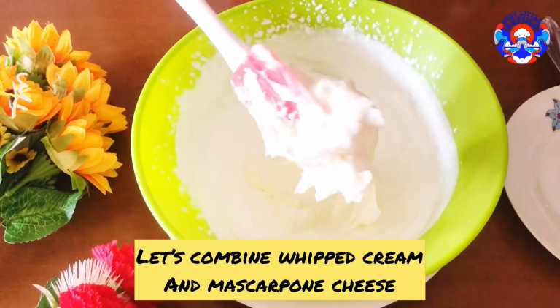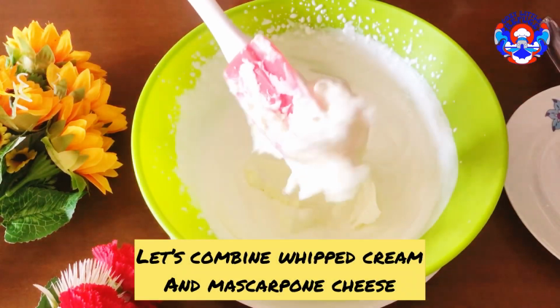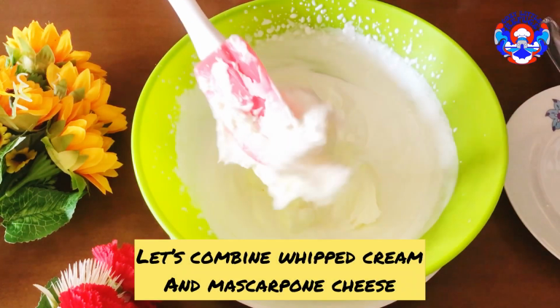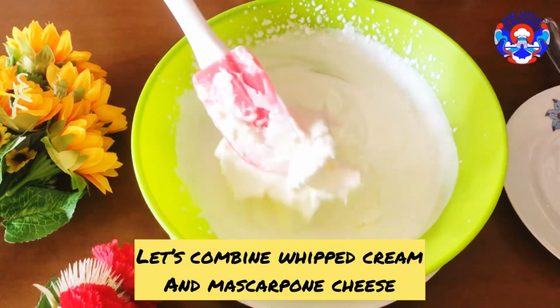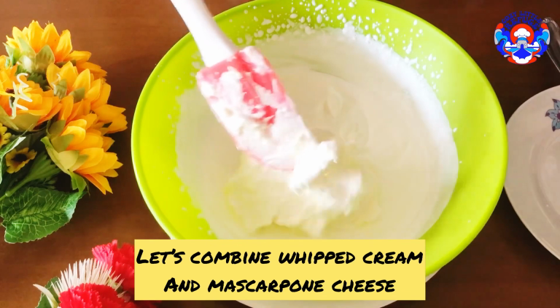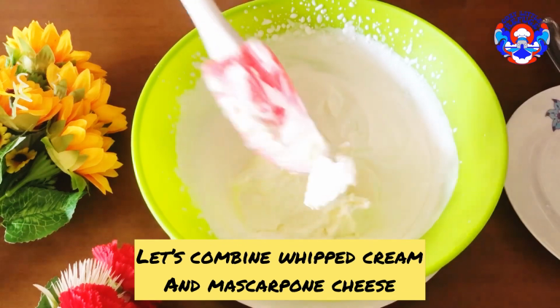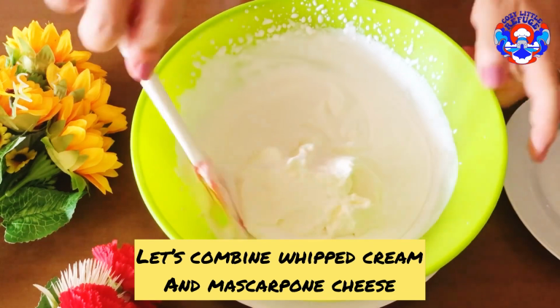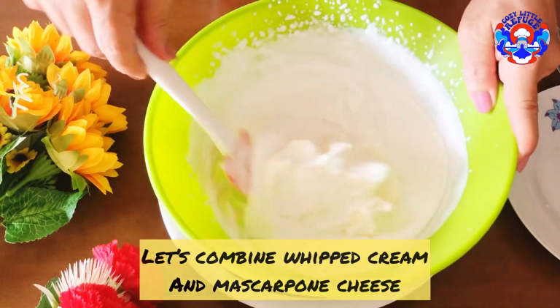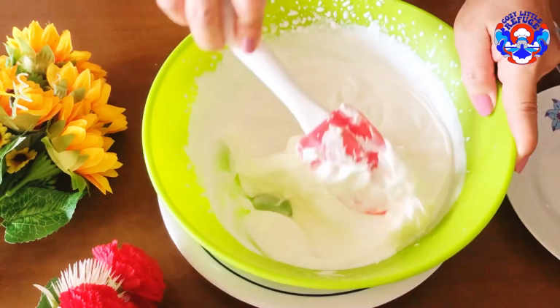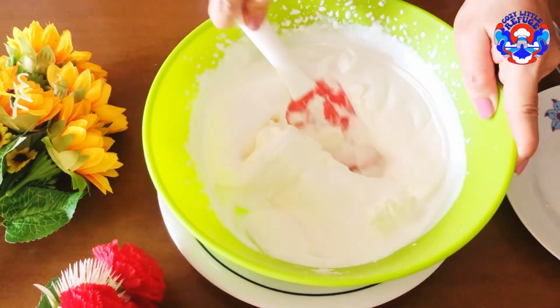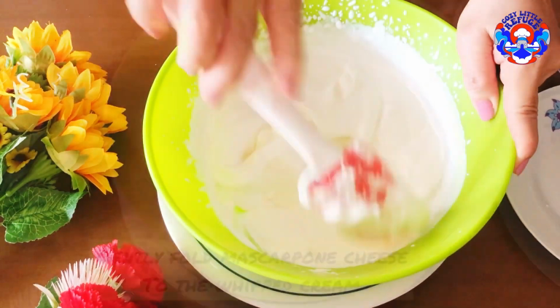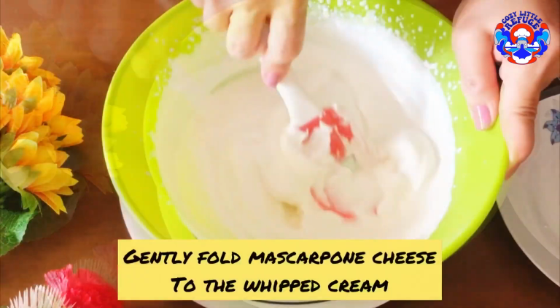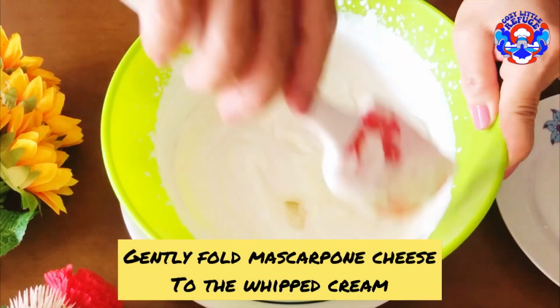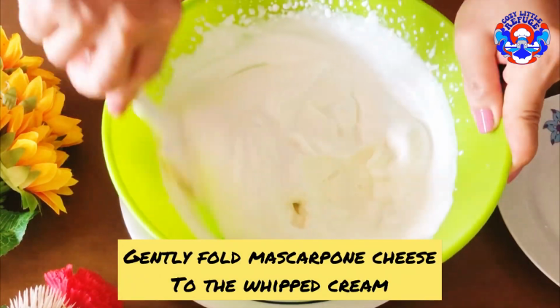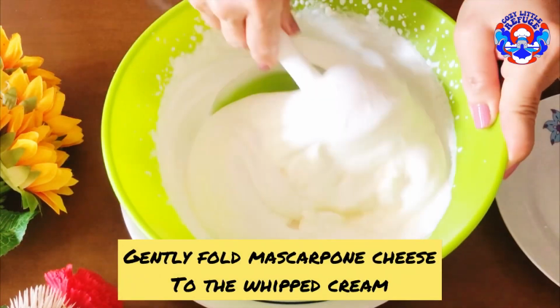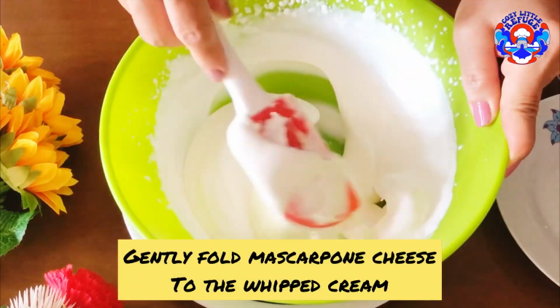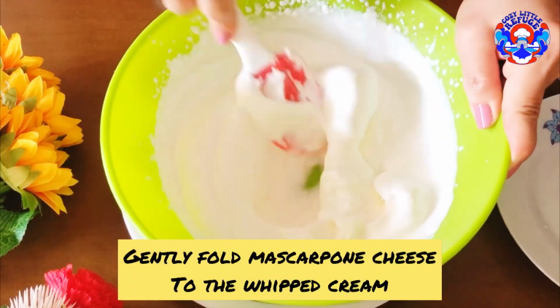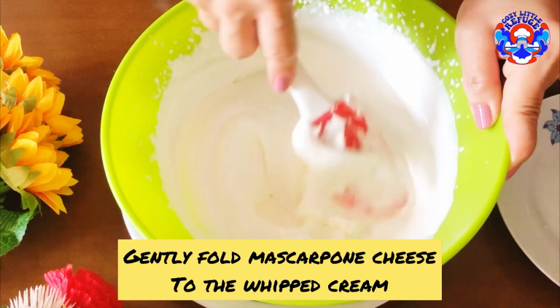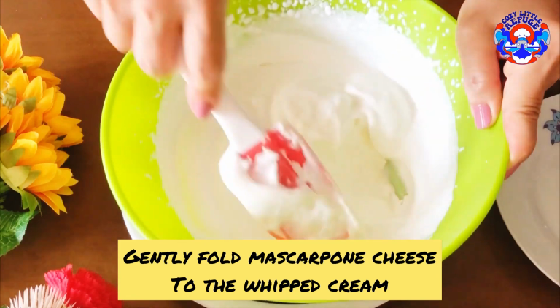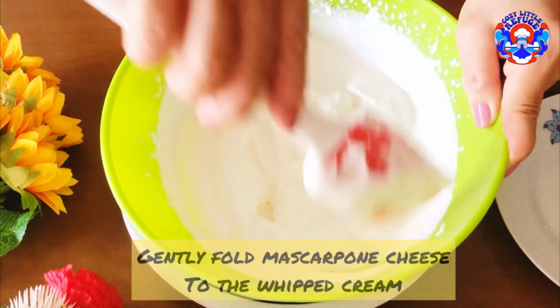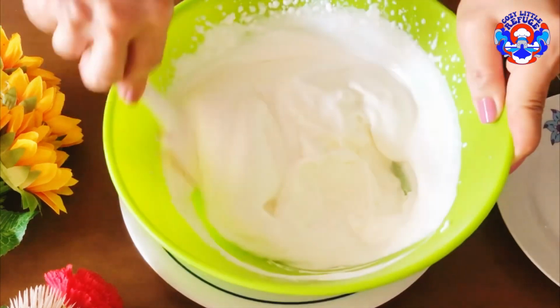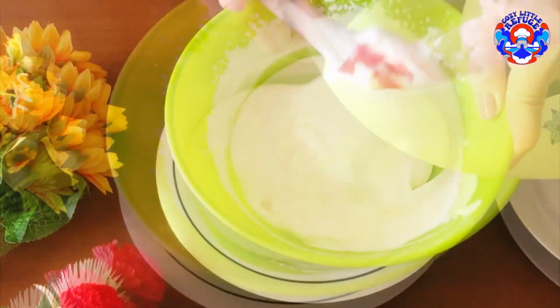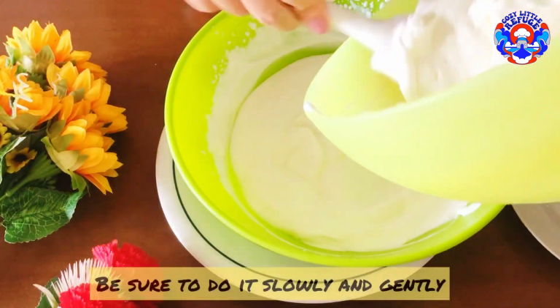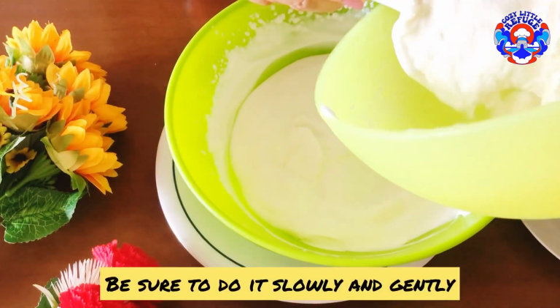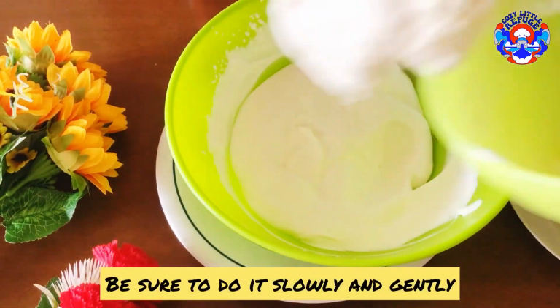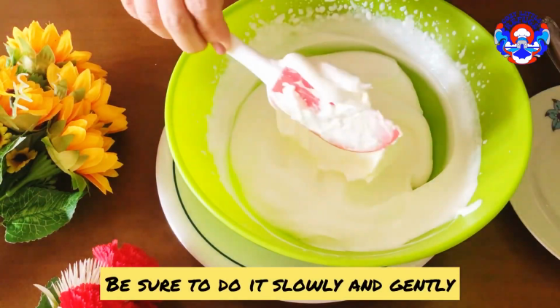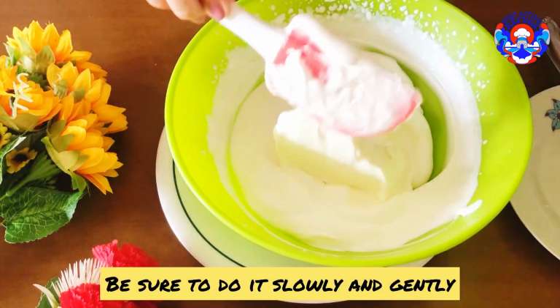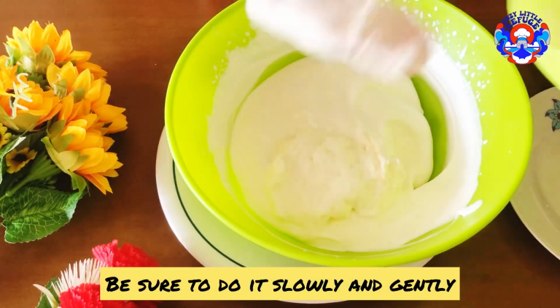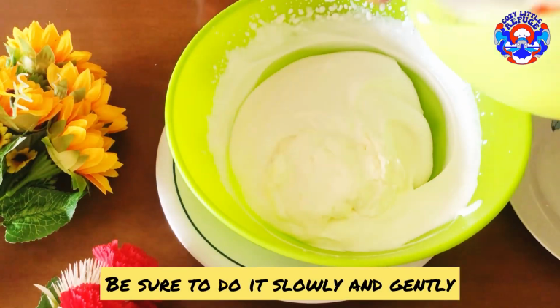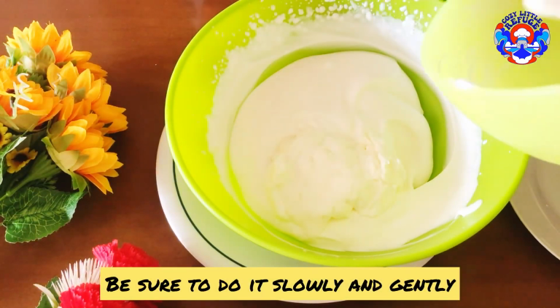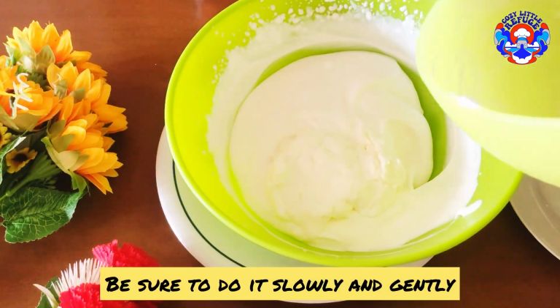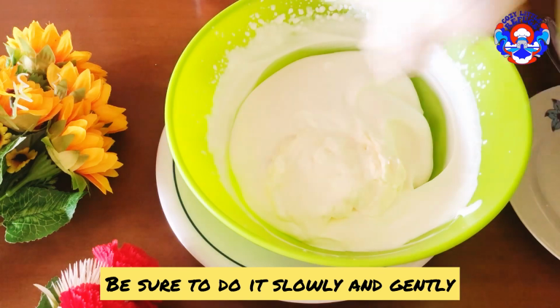Now let's combine the whipped cream and mascarpone cheese. Gently fold the mascarpone cheese into the whipped cream. Be sure to do it slowly and gently.